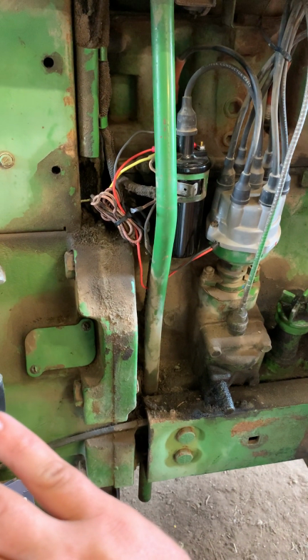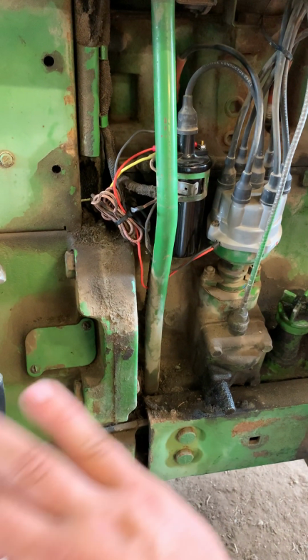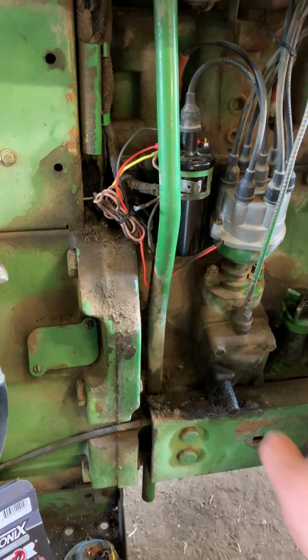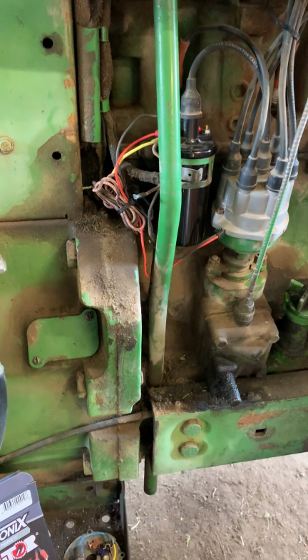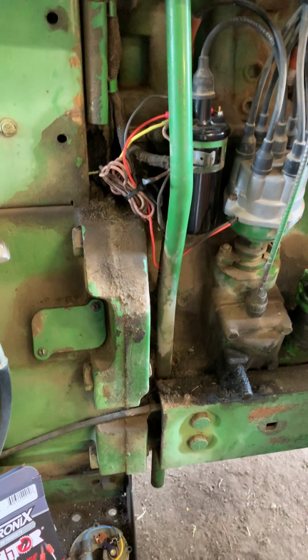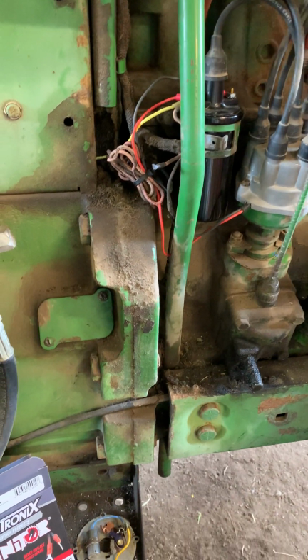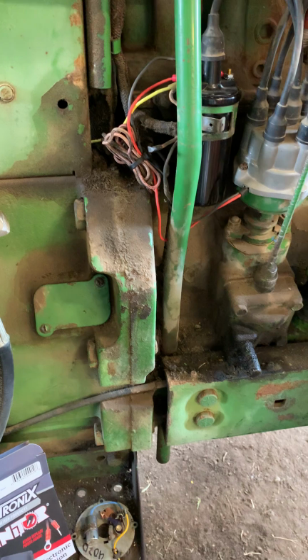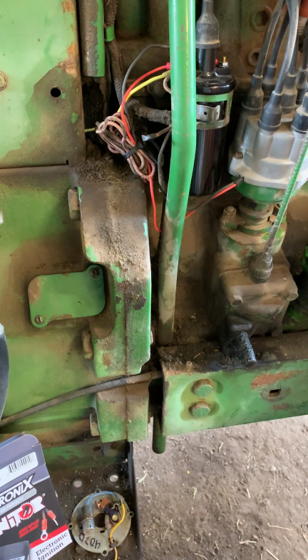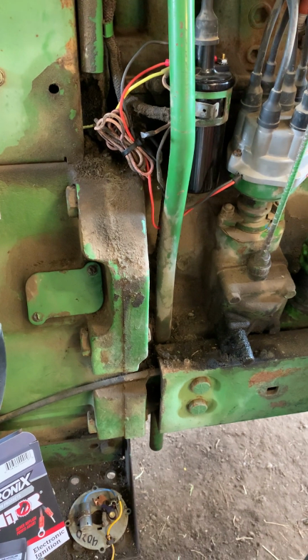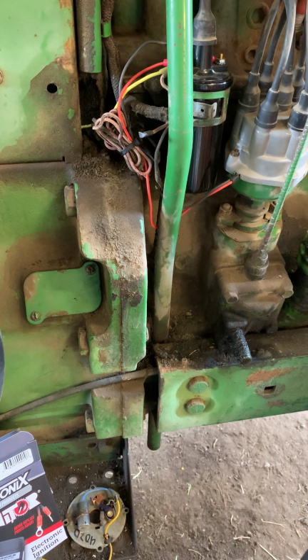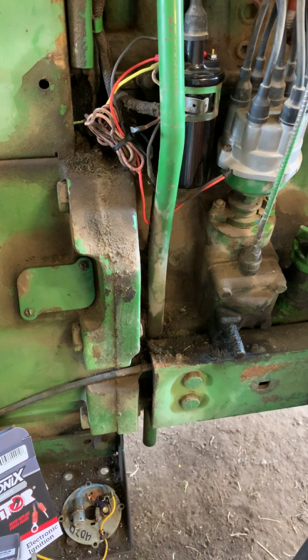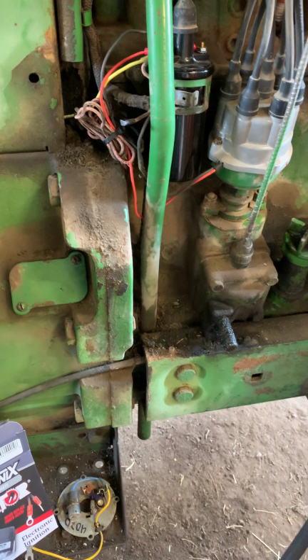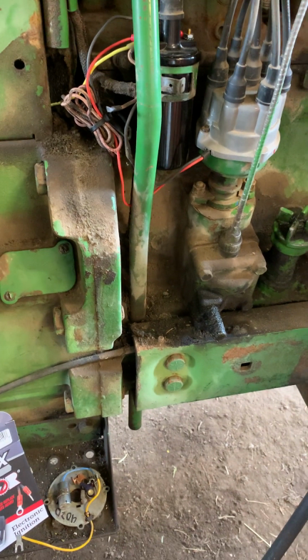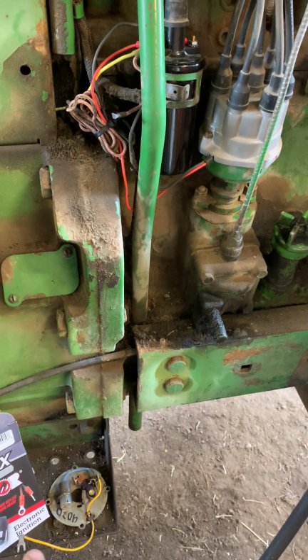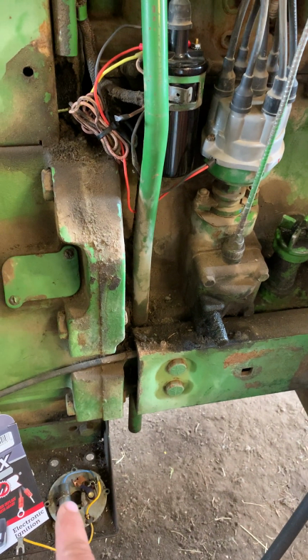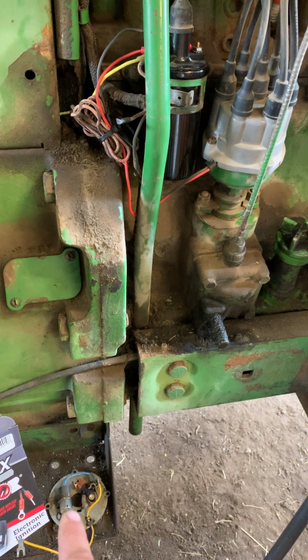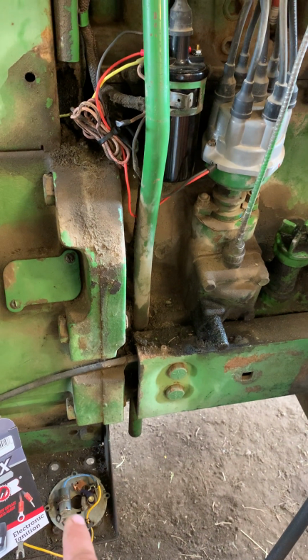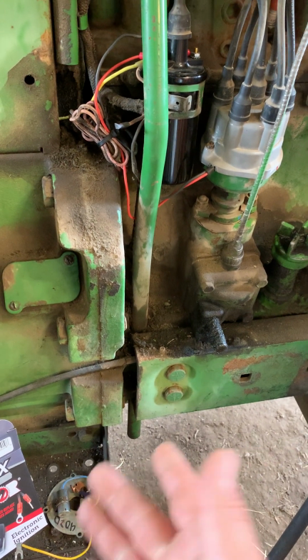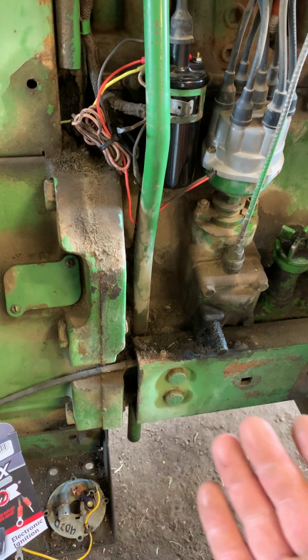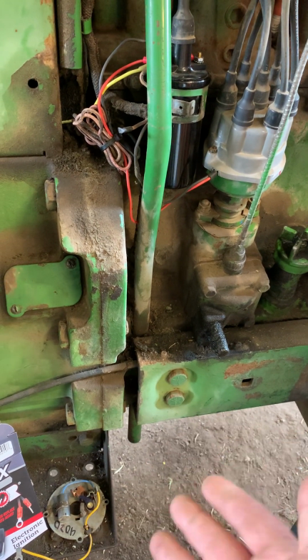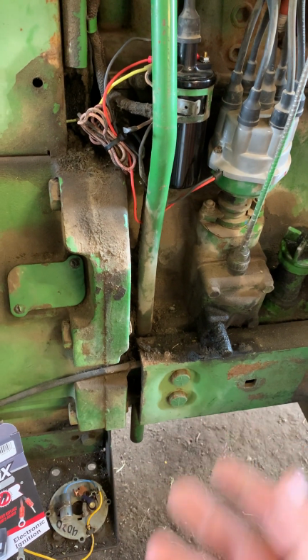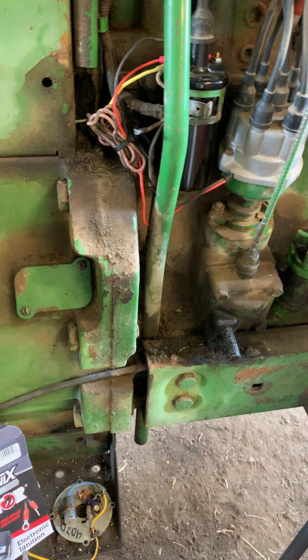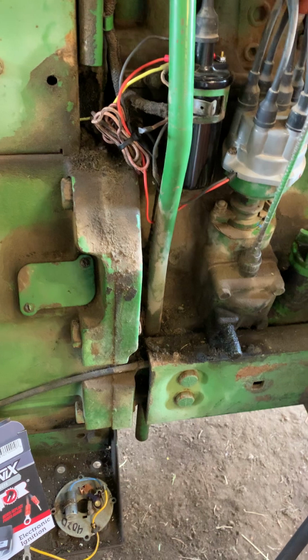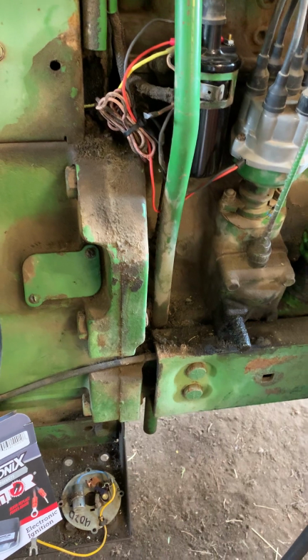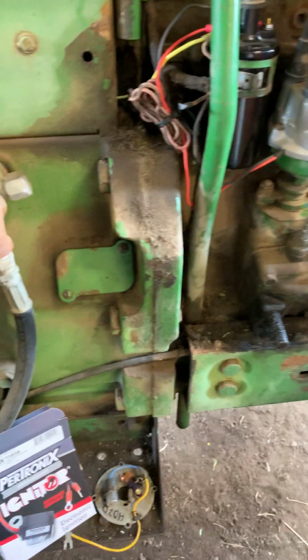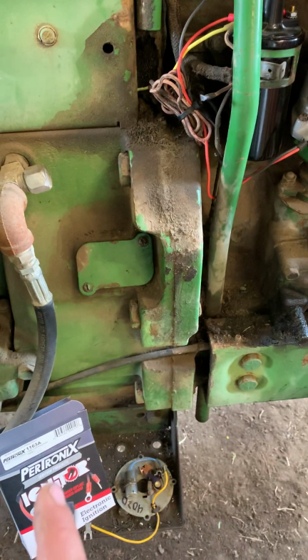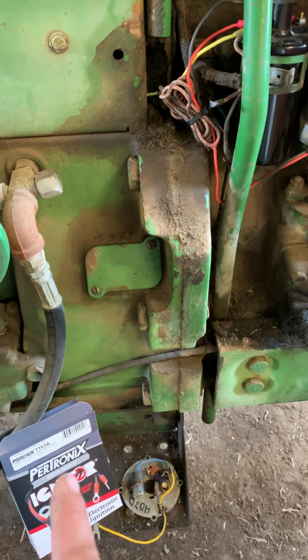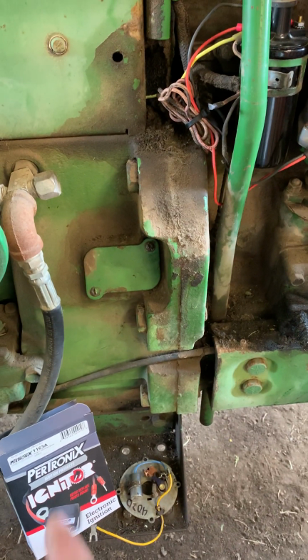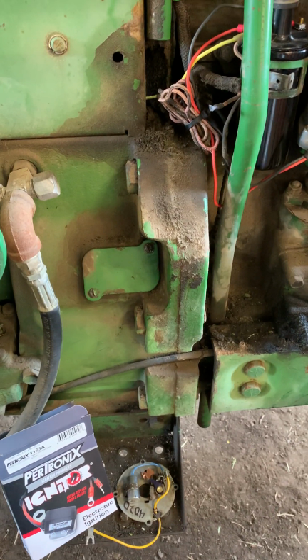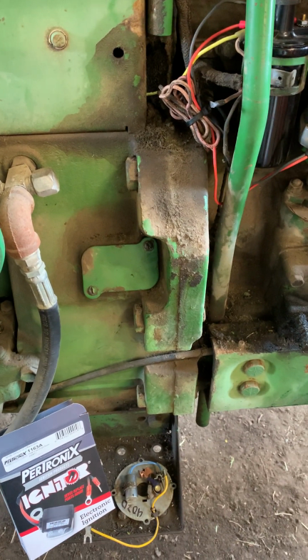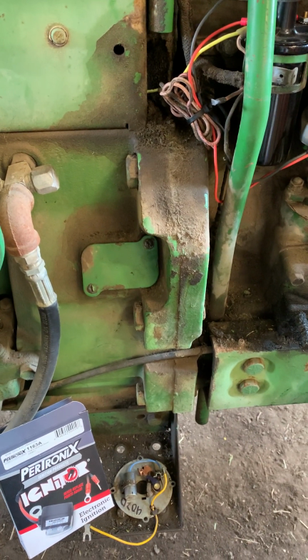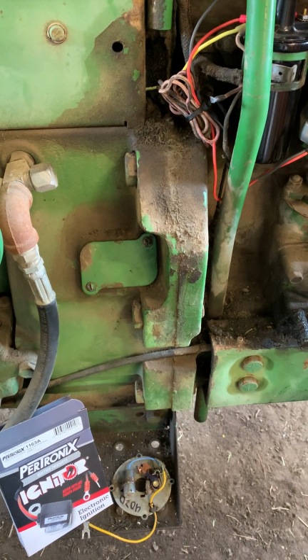There's no reason to run points anymore. Points are not cheap — I put a set of points and condenser on this and it was like 65 bucks. That kit's like 150.